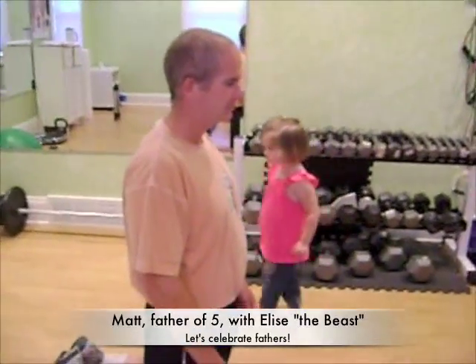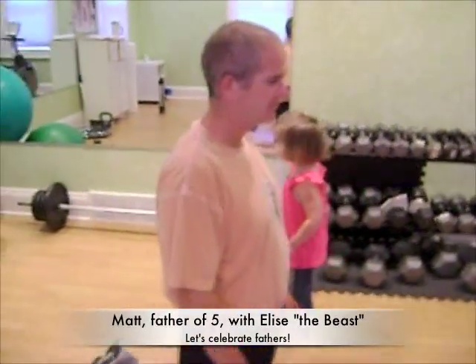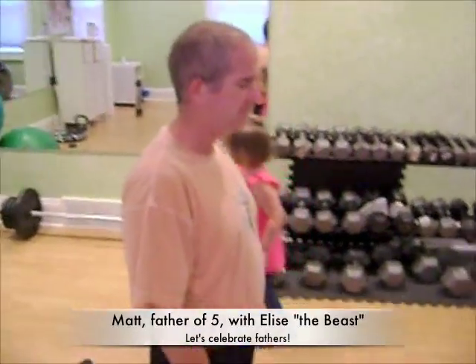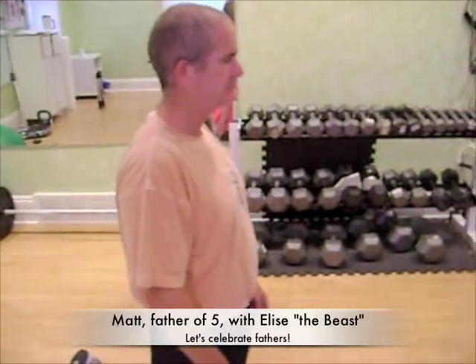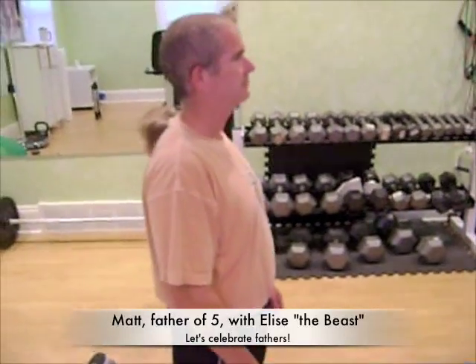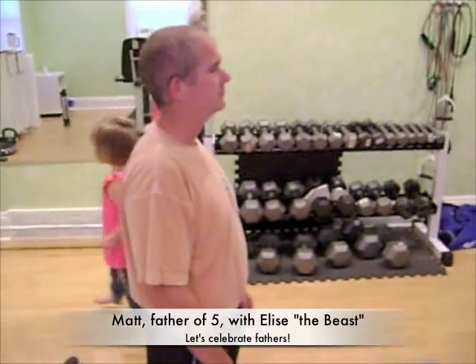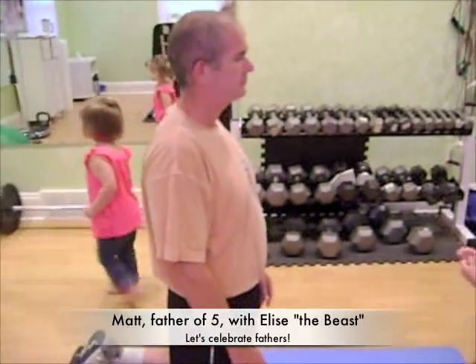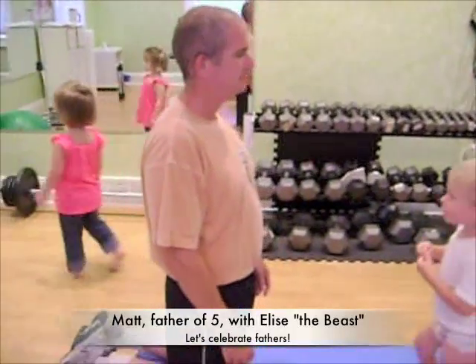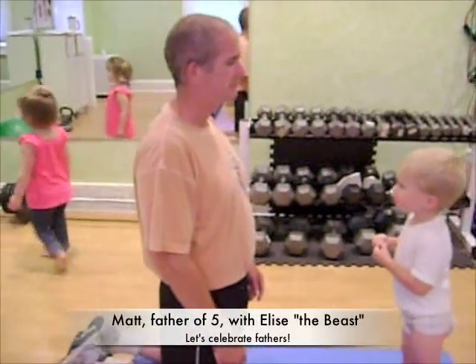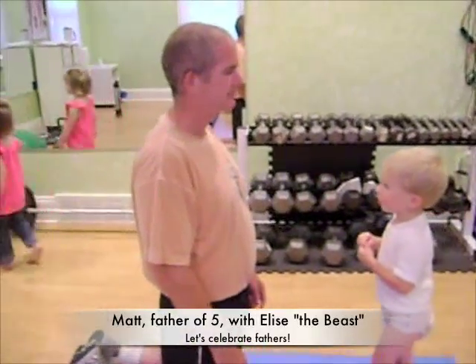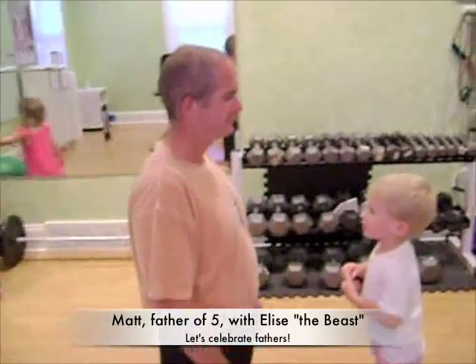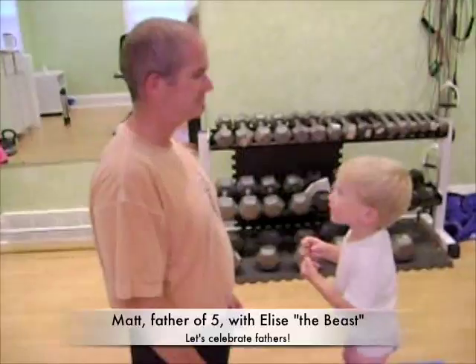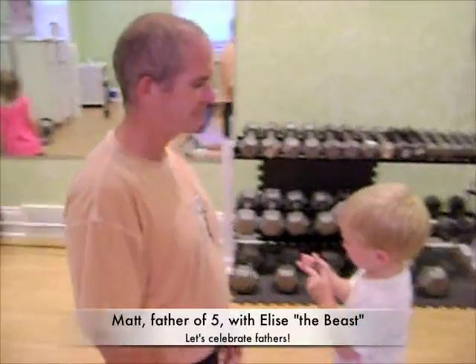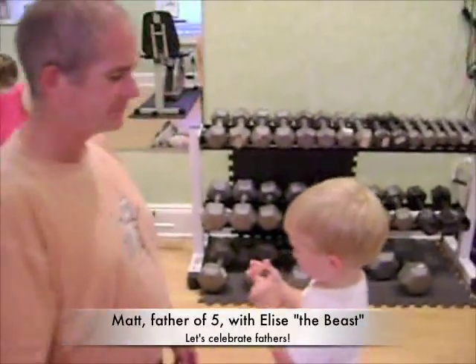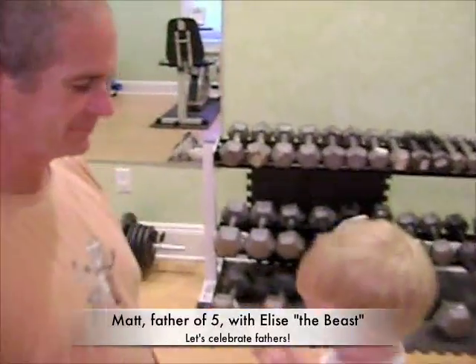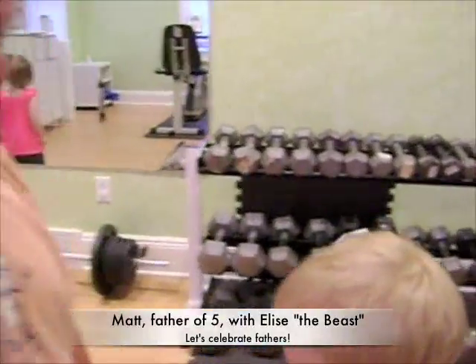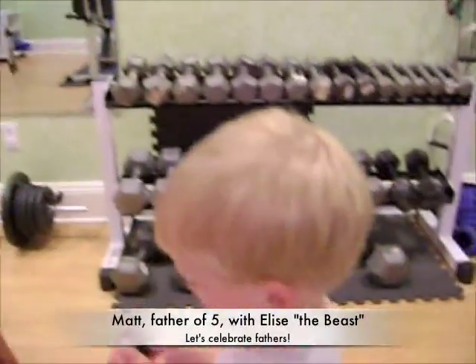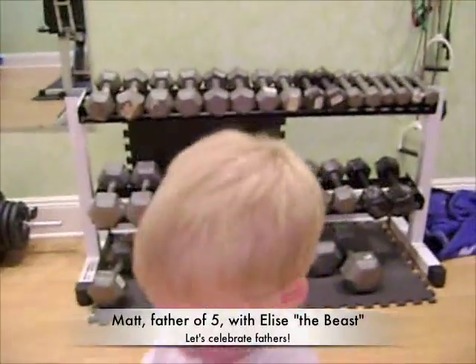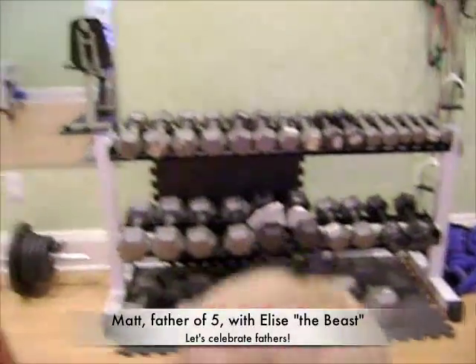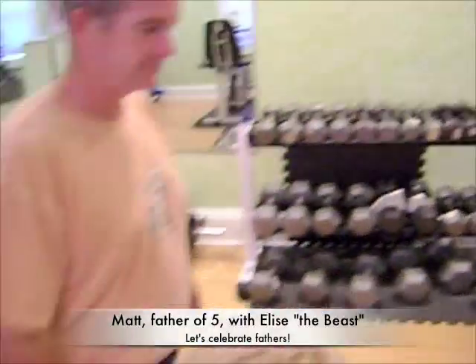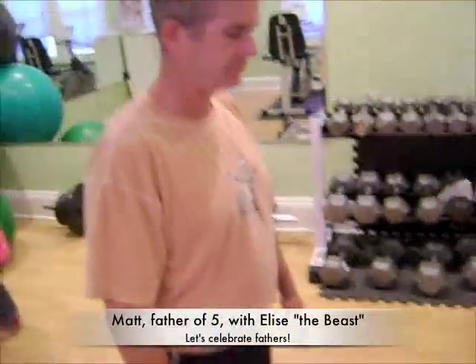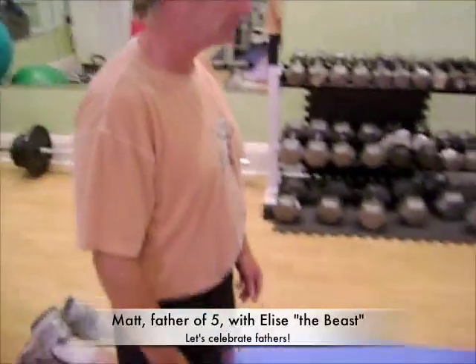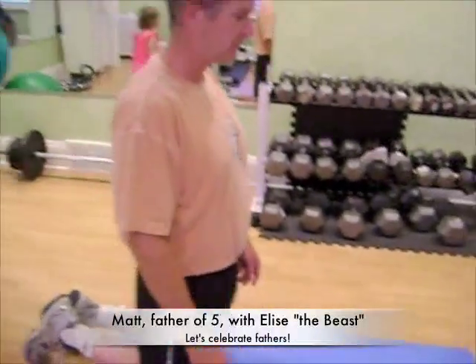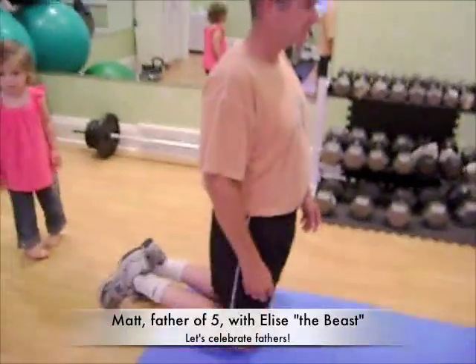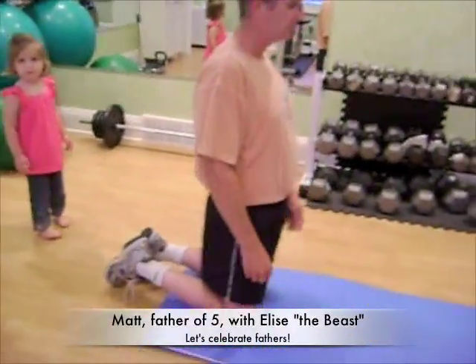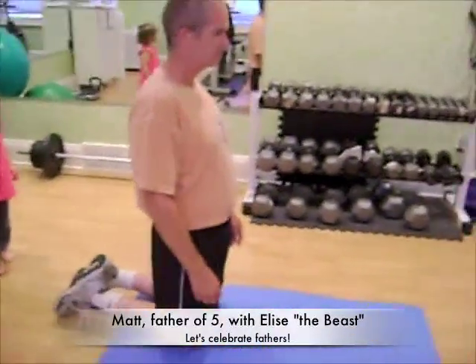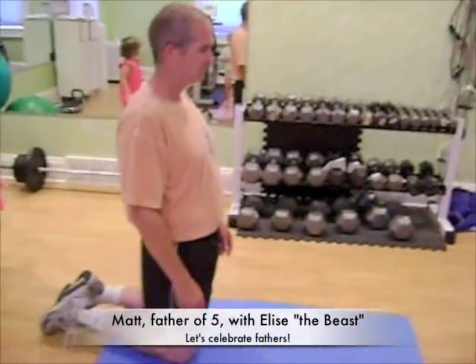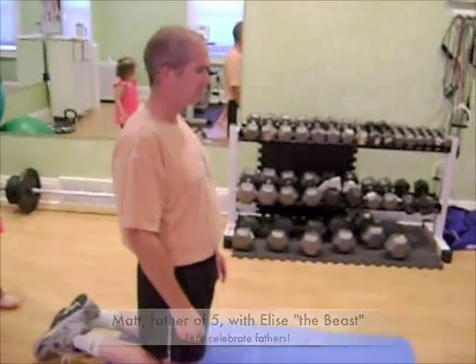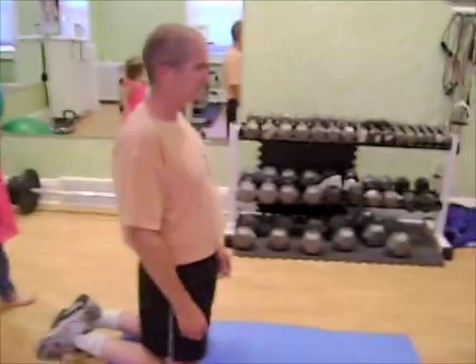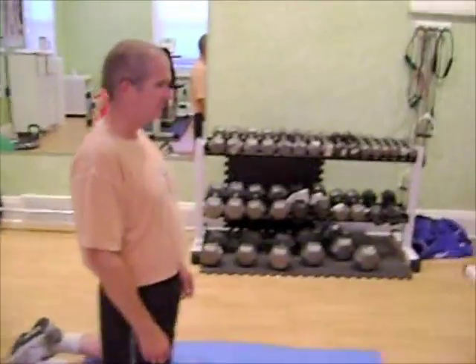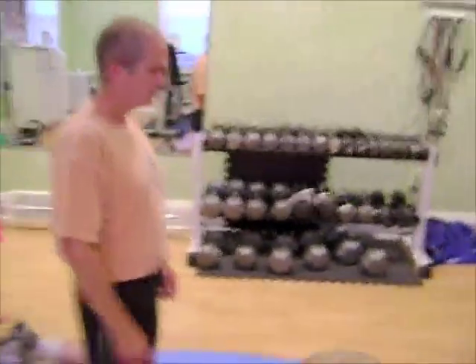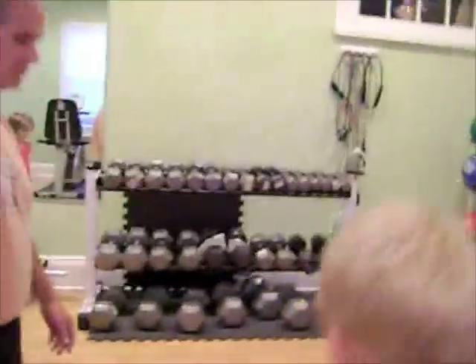Matt's going to demonstrate for all you dads out there how to do a hip flexor stretch. What you start out doing is you're kneeling on two knees, and then you genuflect — so you bring one foot in front.